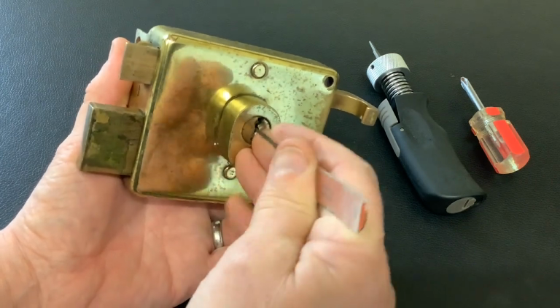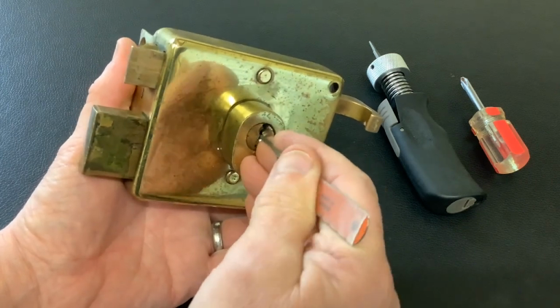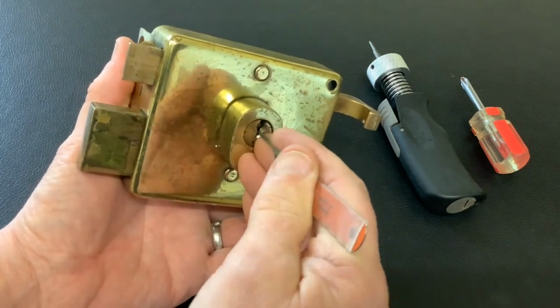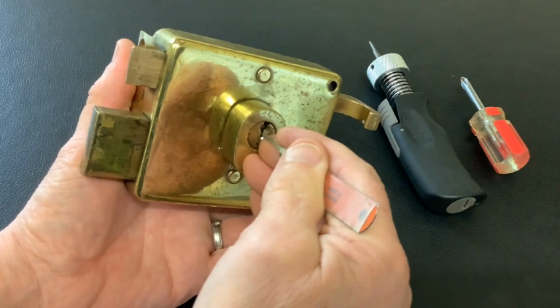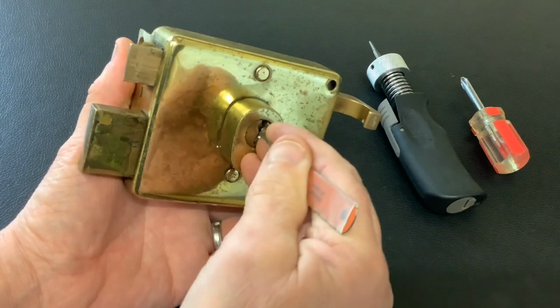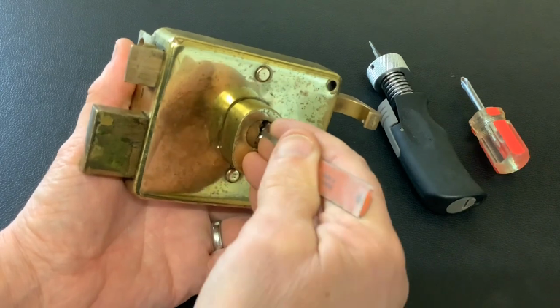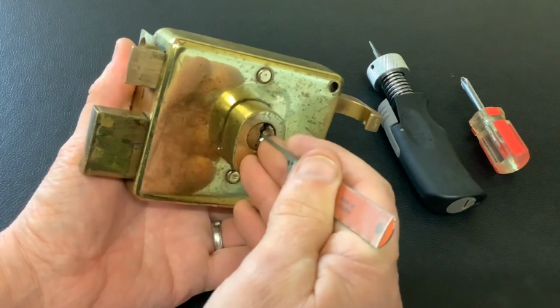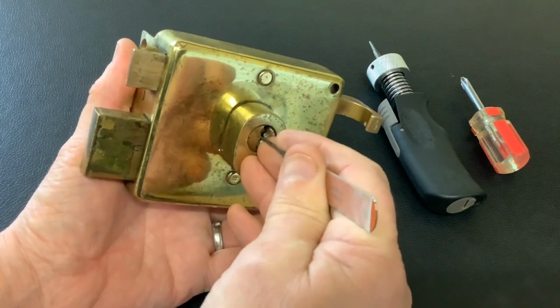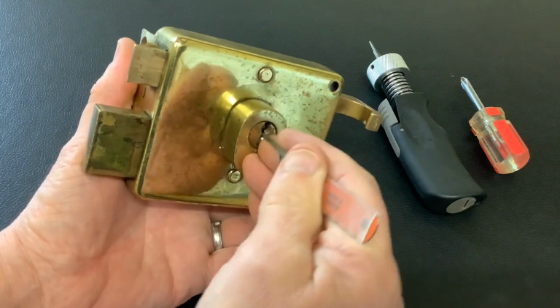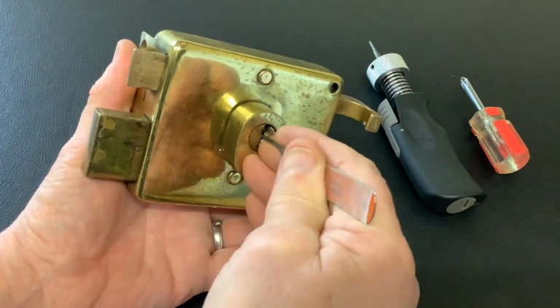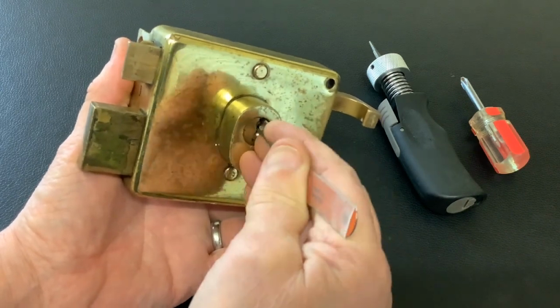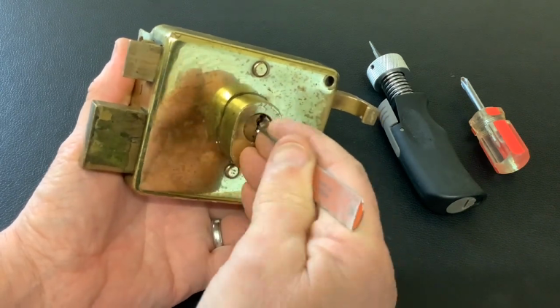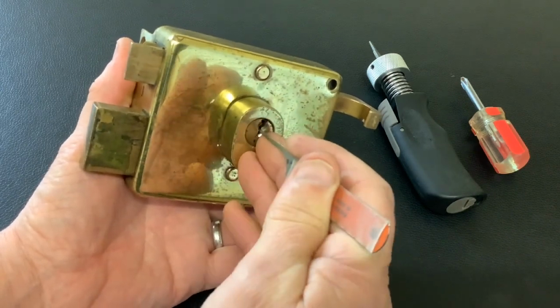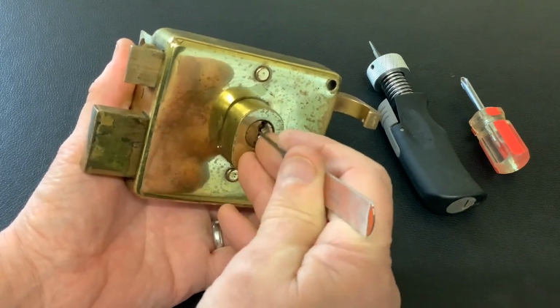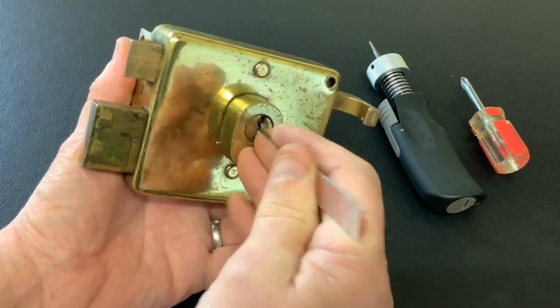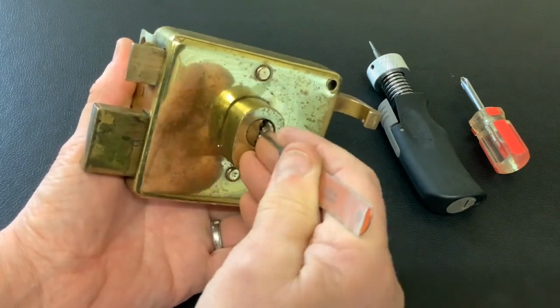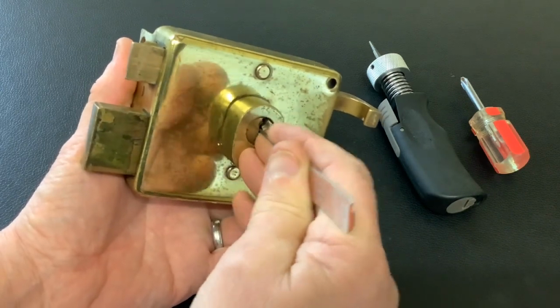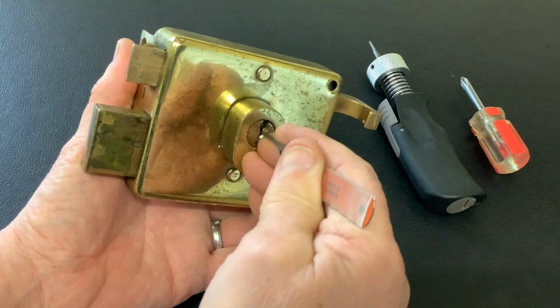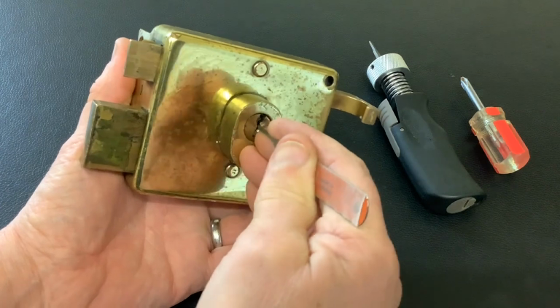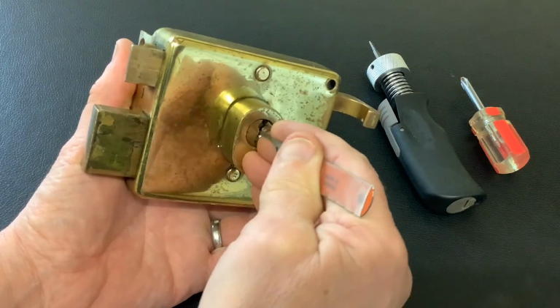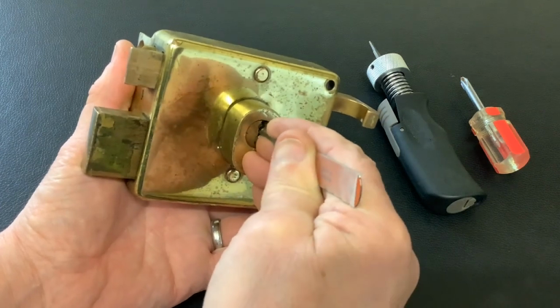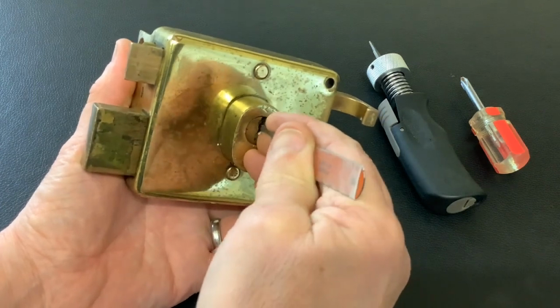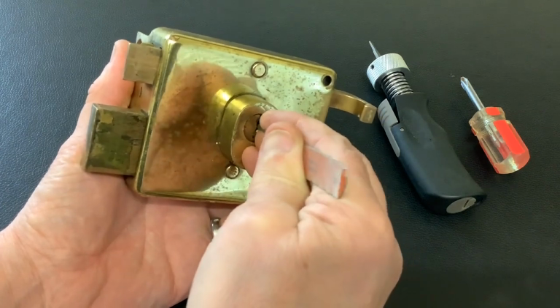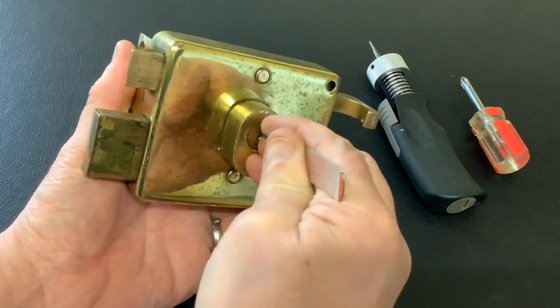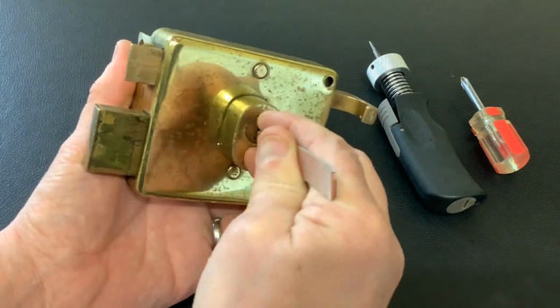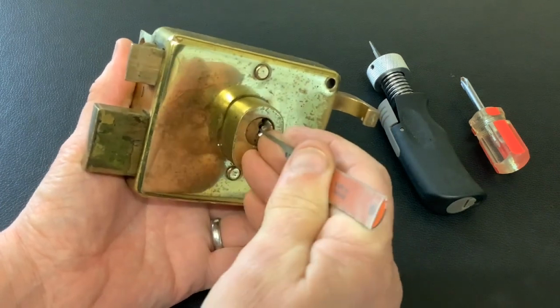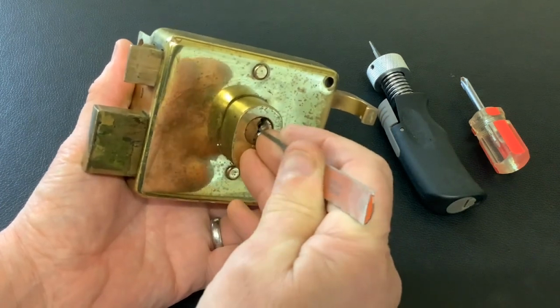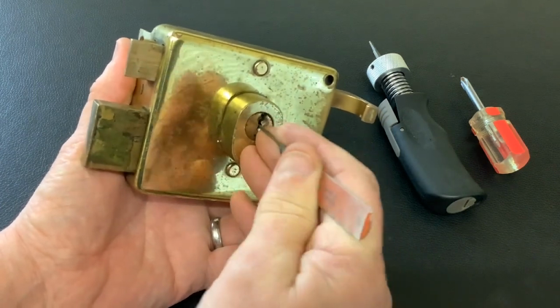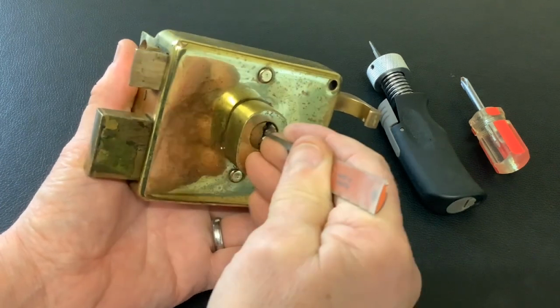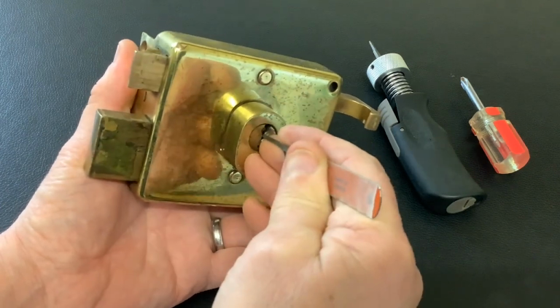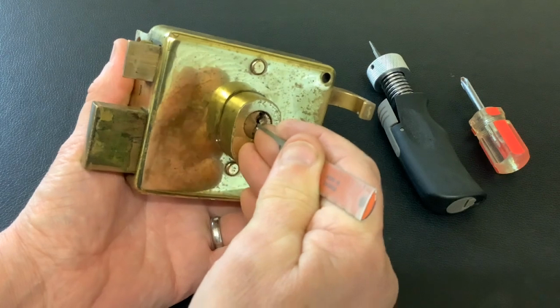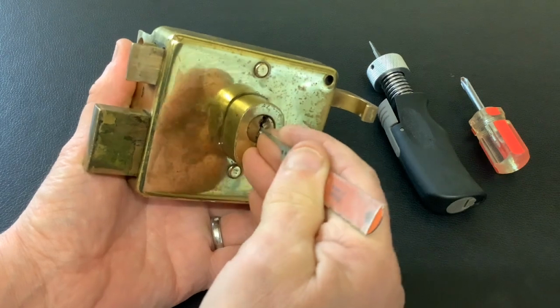I like seeing inside locks - I'm sure some of you do as well. First of all we need to pick it. It's a pretty standard lock to pick, nothing too taxing.